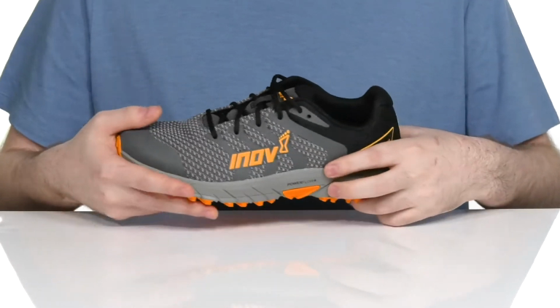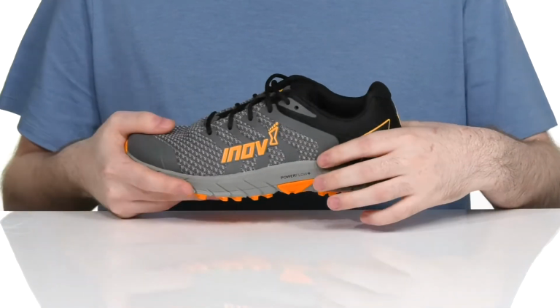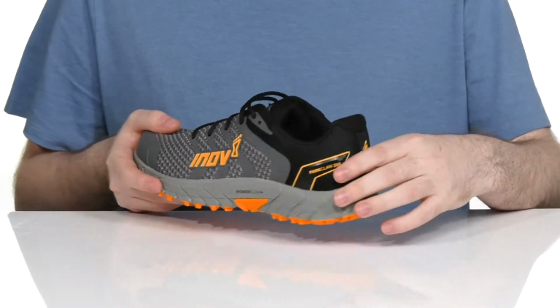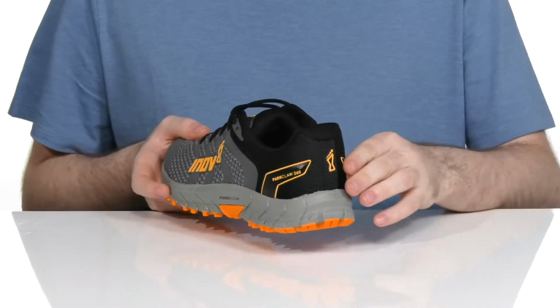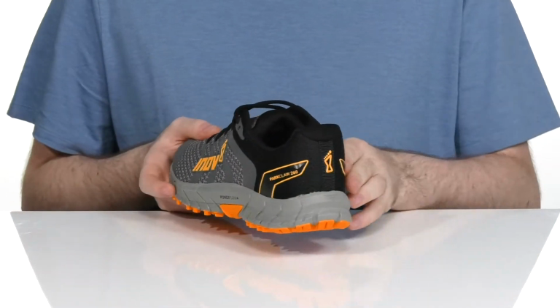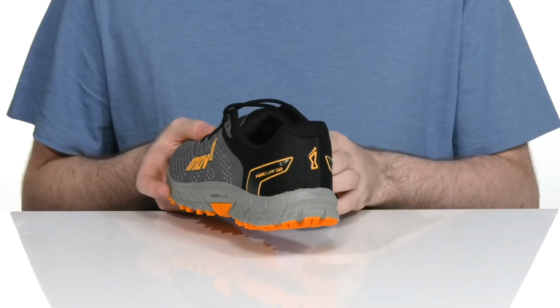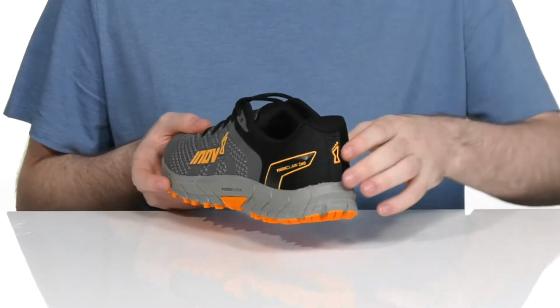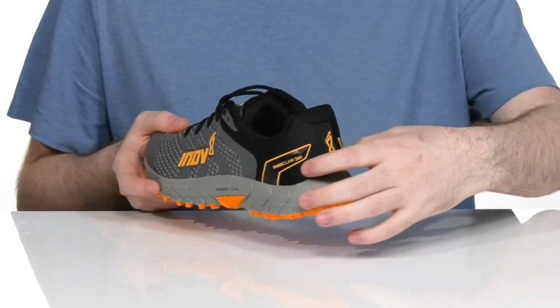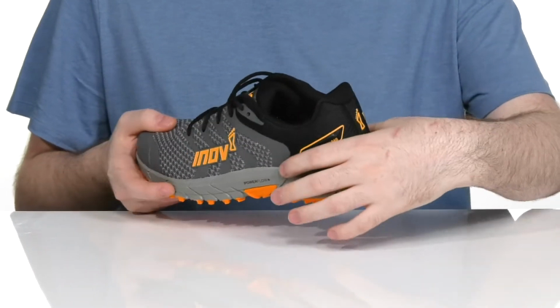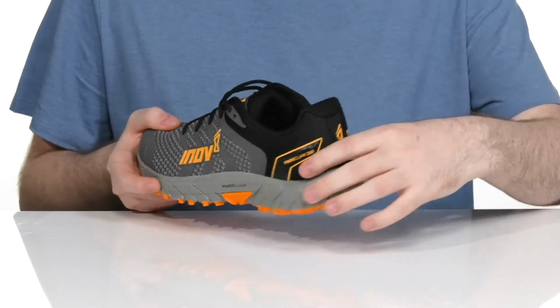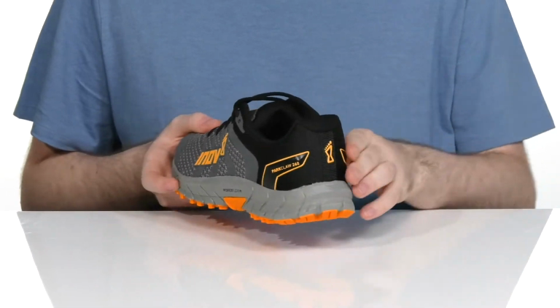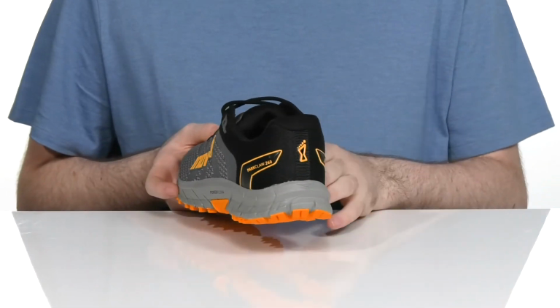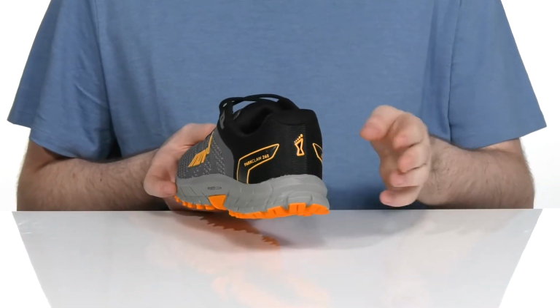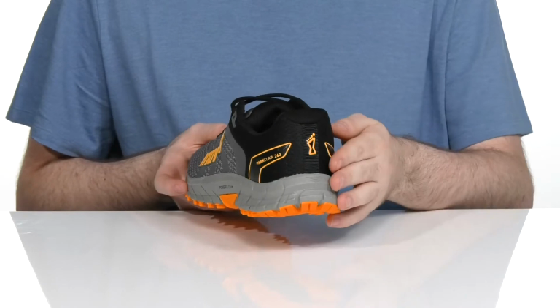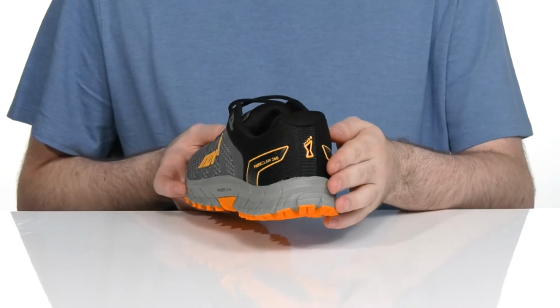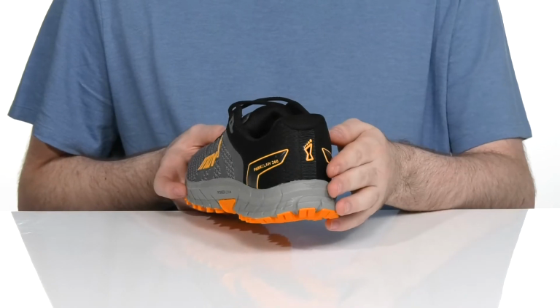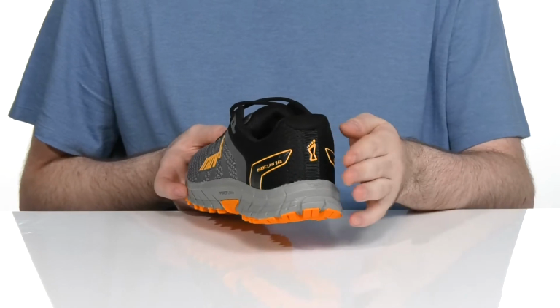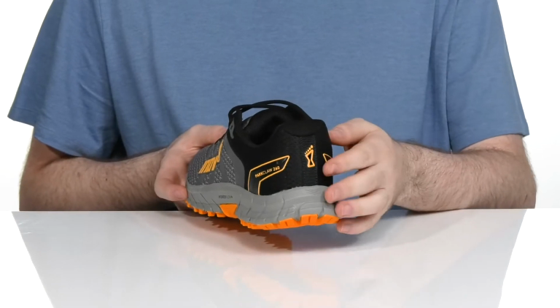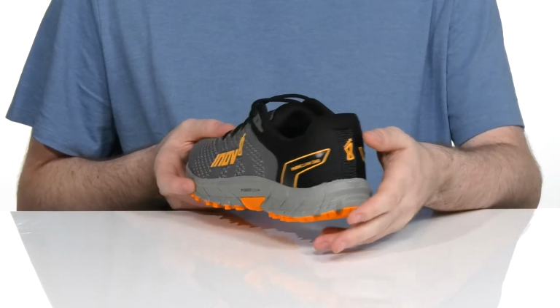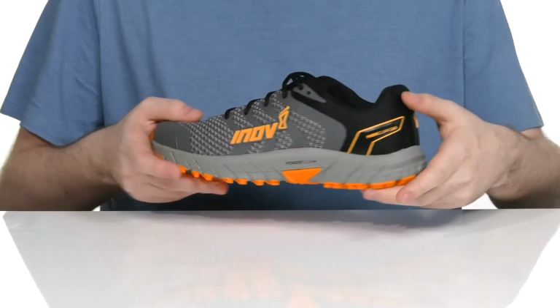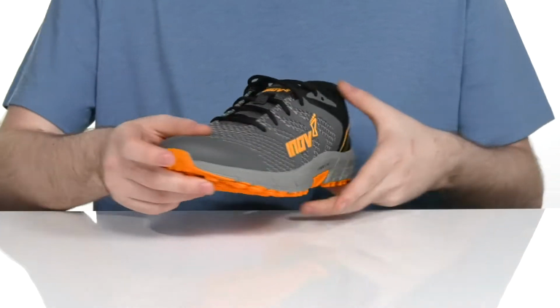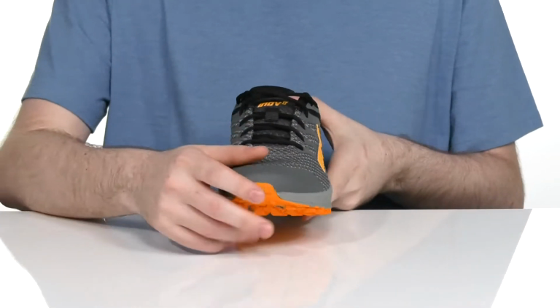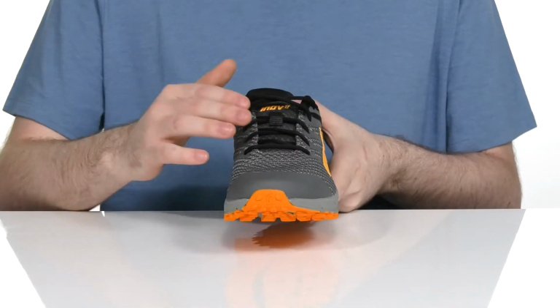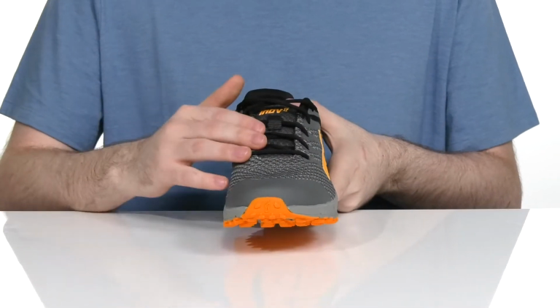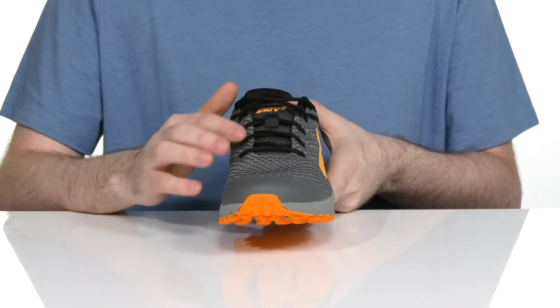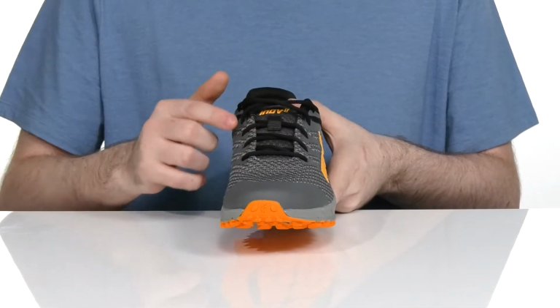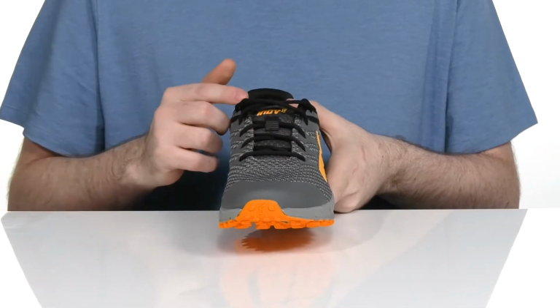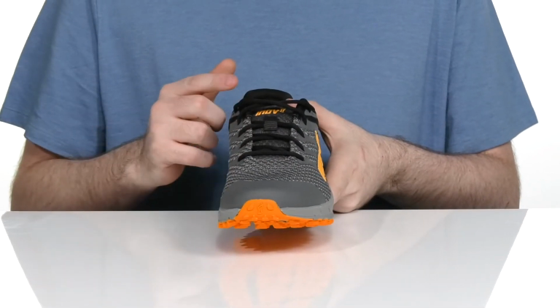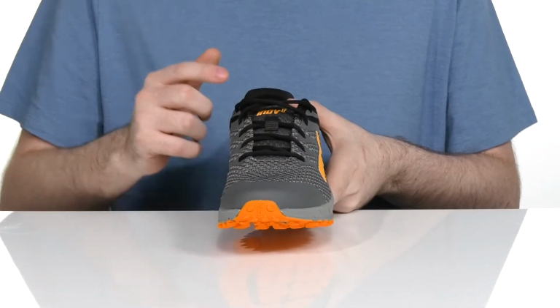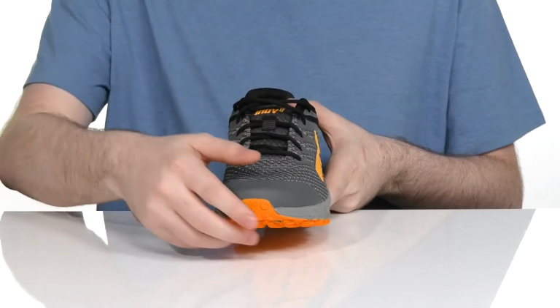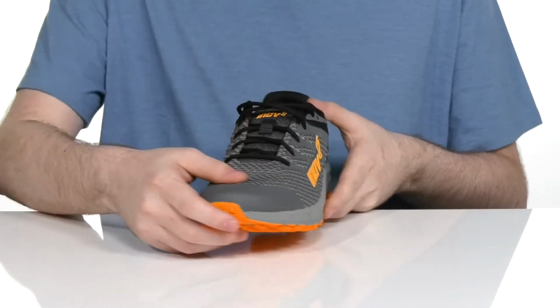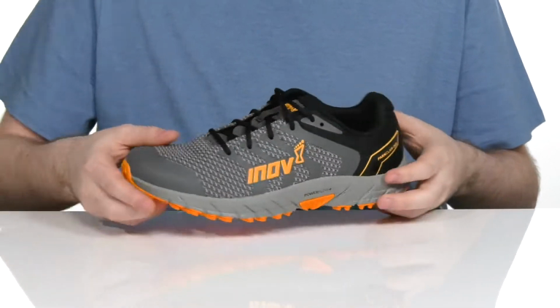It also has an external heel counter that wraps all the way around the heel to add lots of support and a lockdown fit. It has a corded traditional lace-up for a secure fit as well.